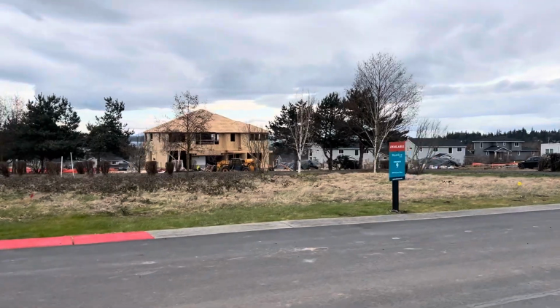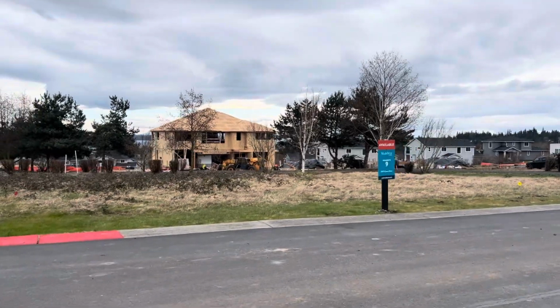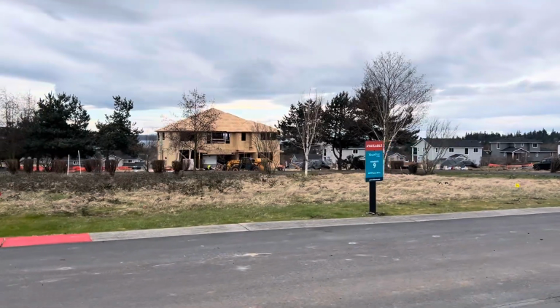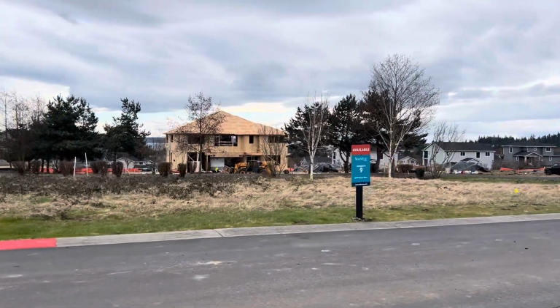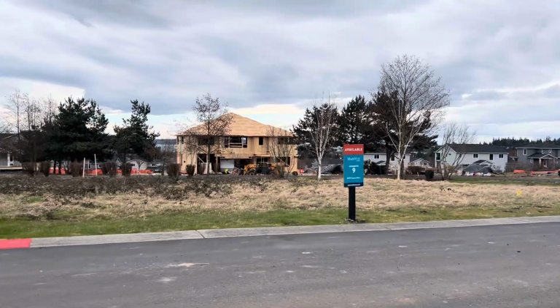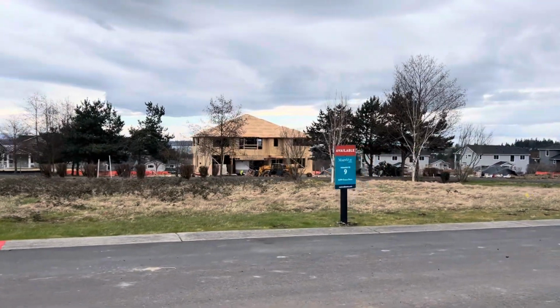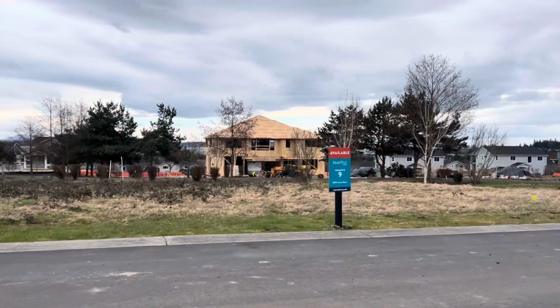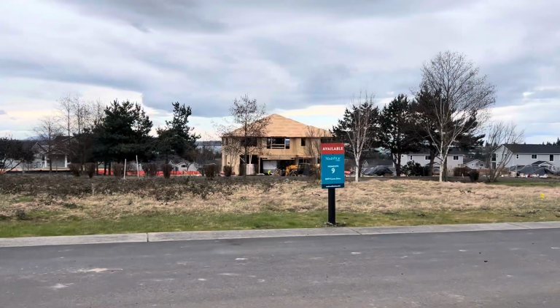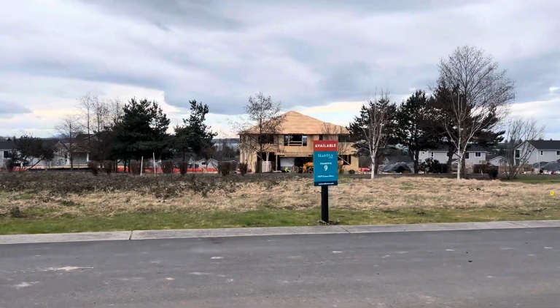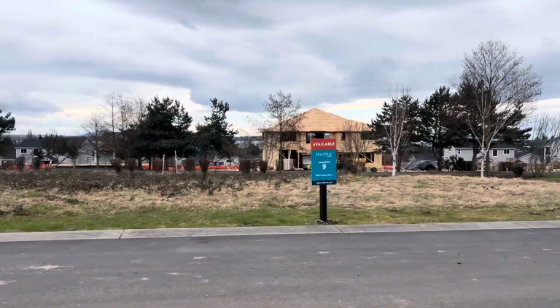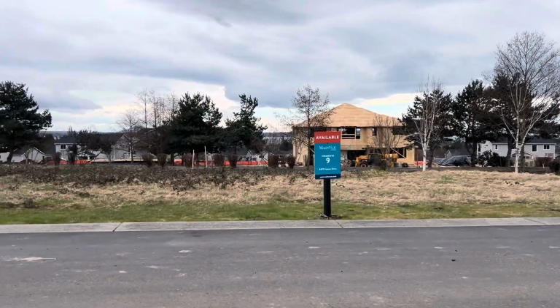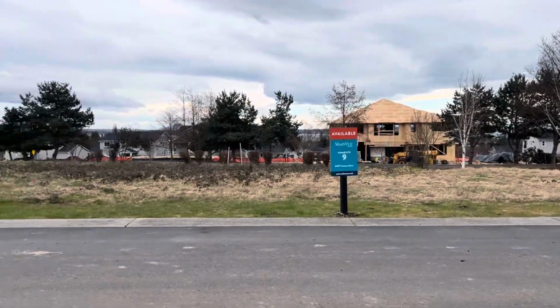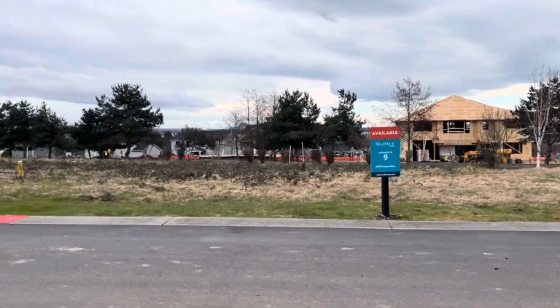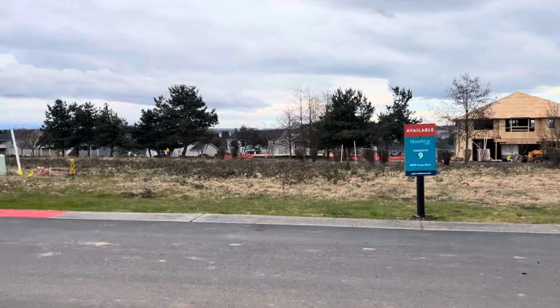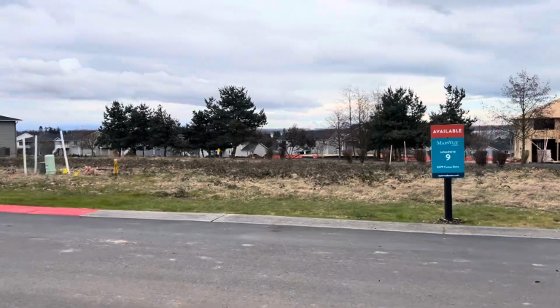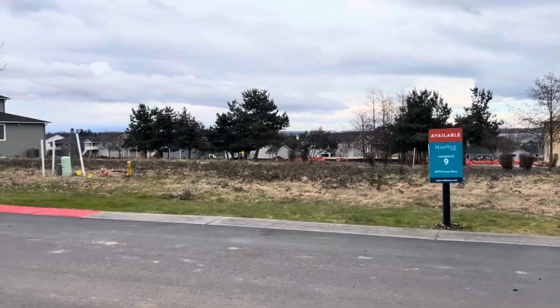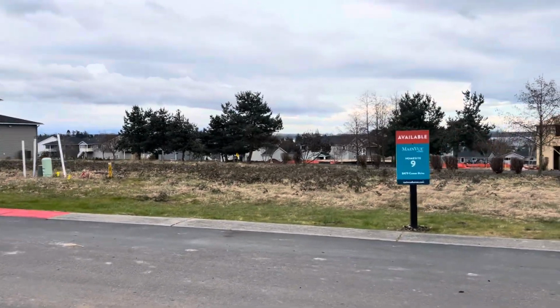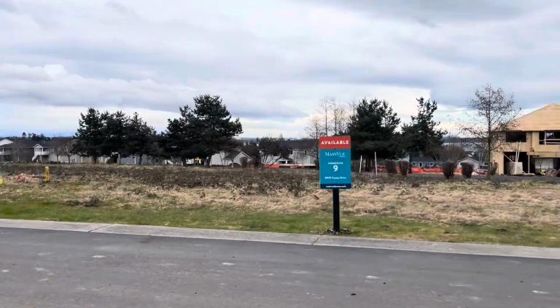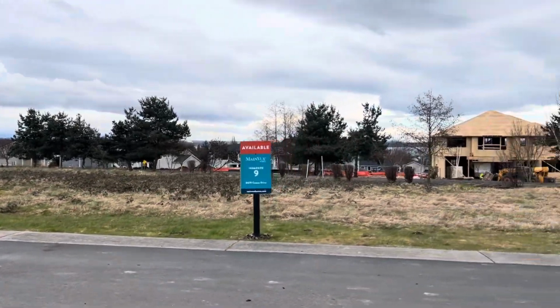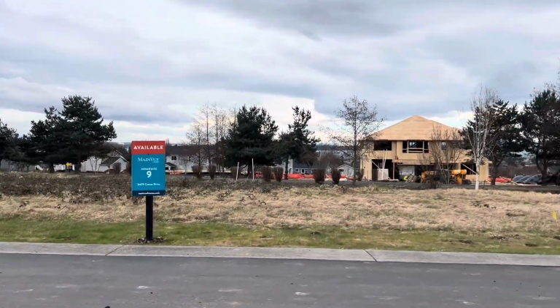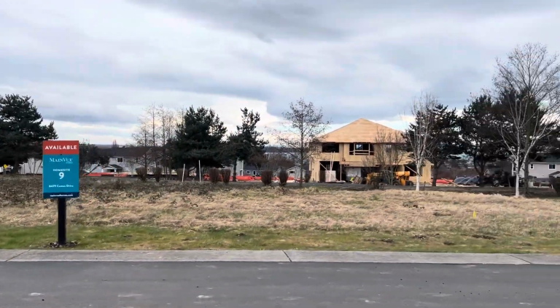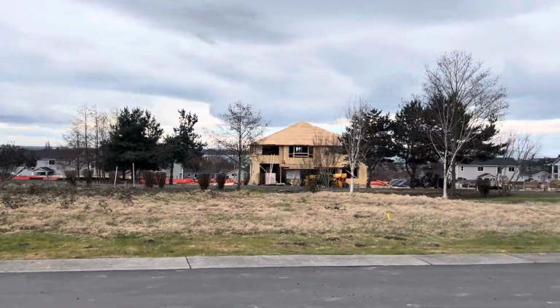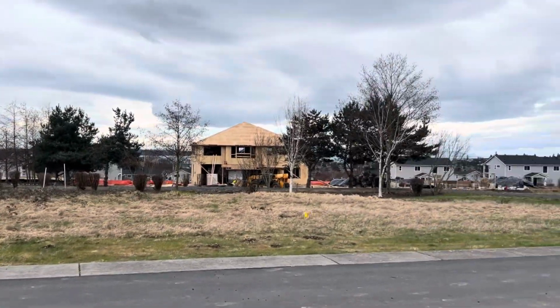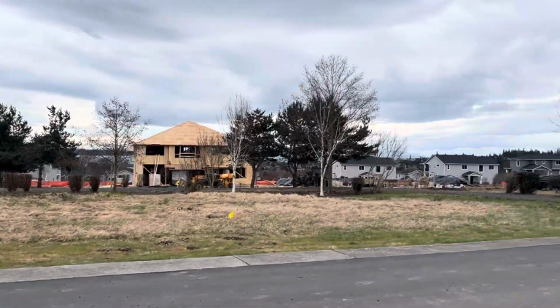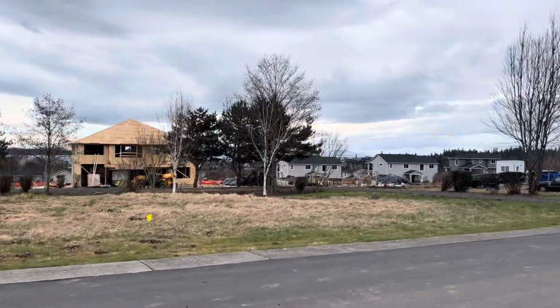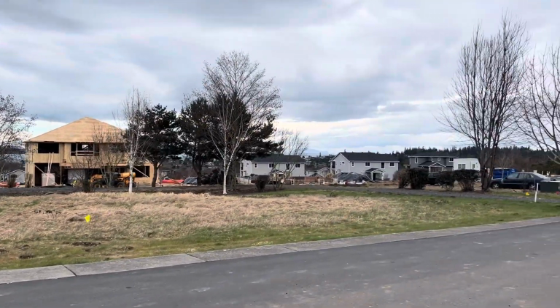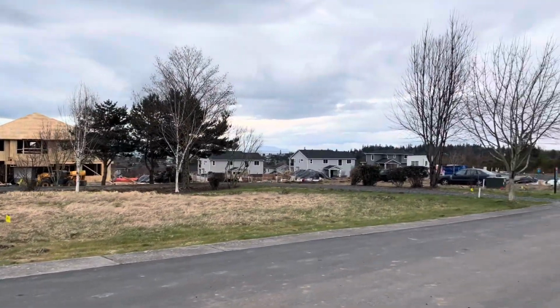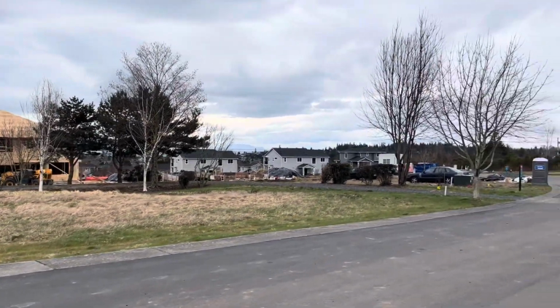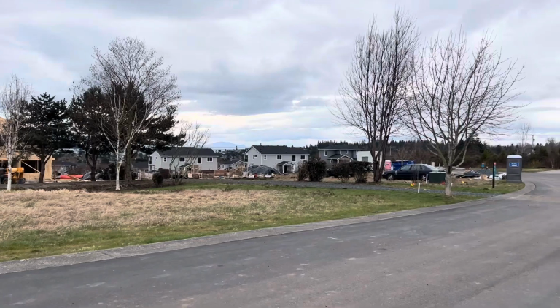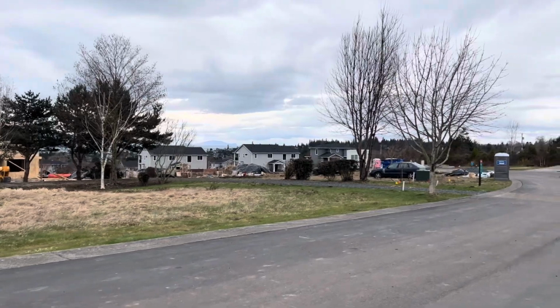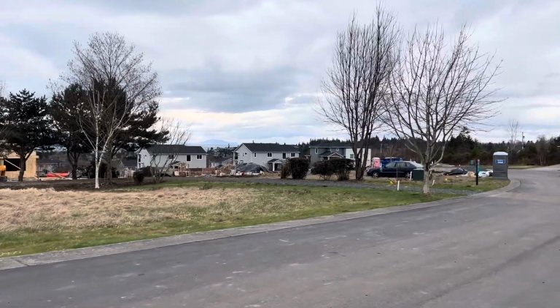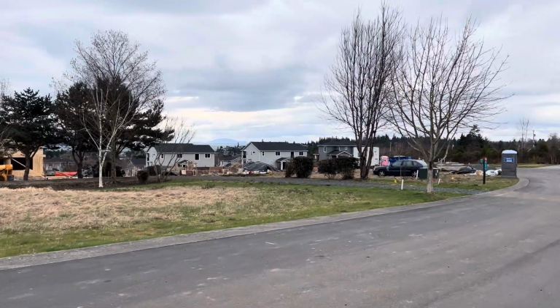Lot 9 will be a Xenia V2. It's not currently on the website as active, but it will be once we sell more of the available homes.